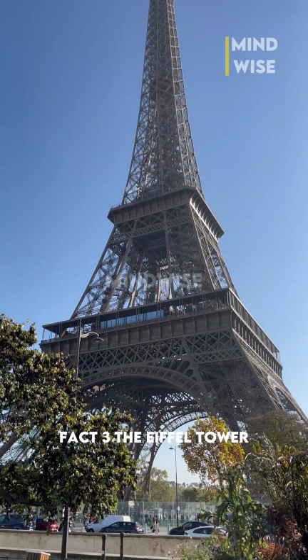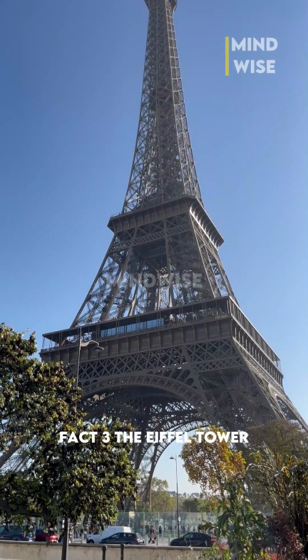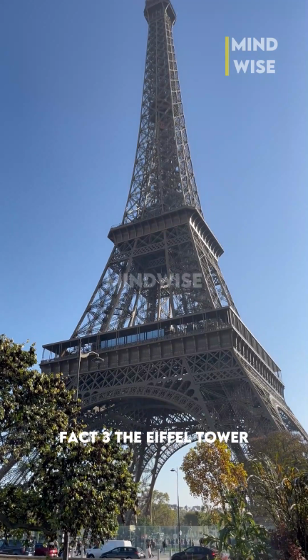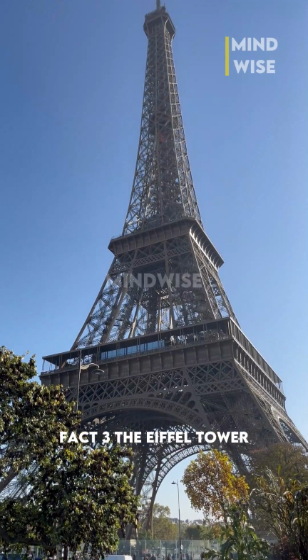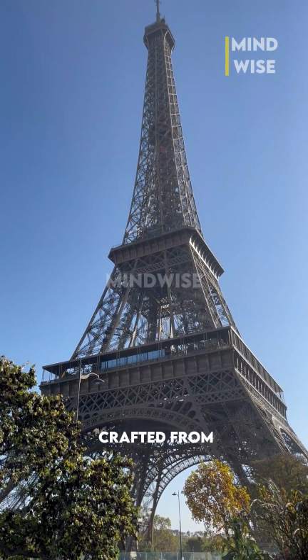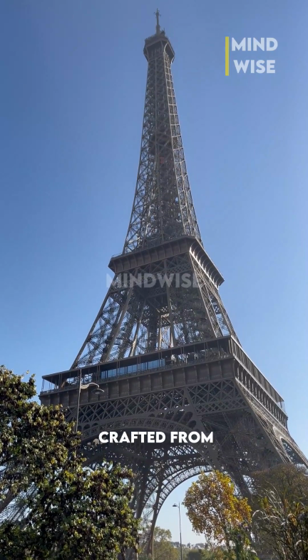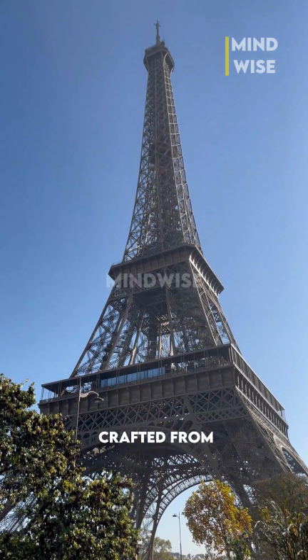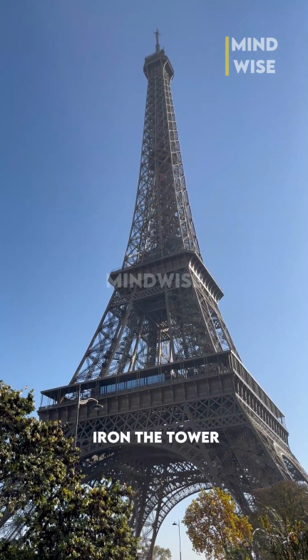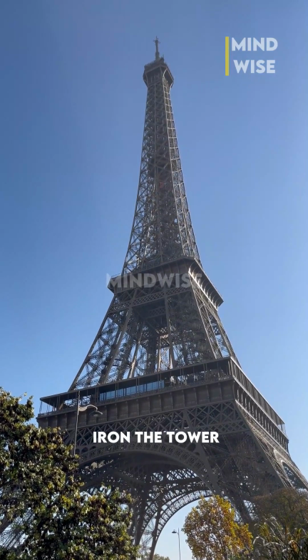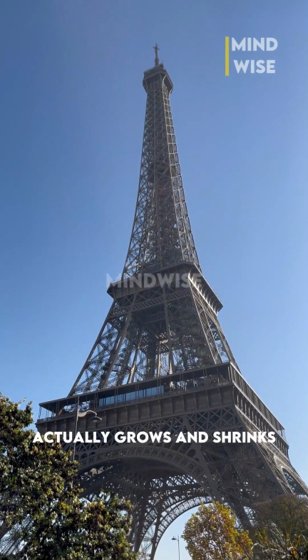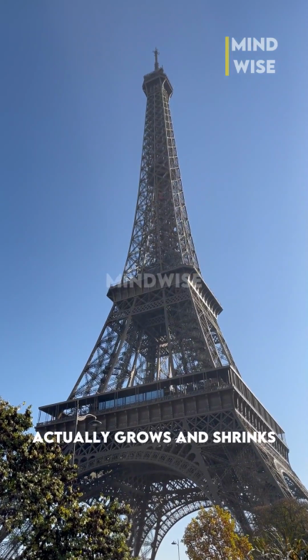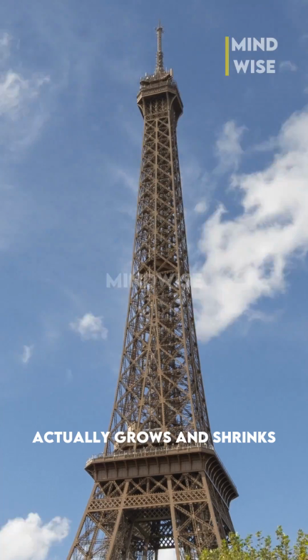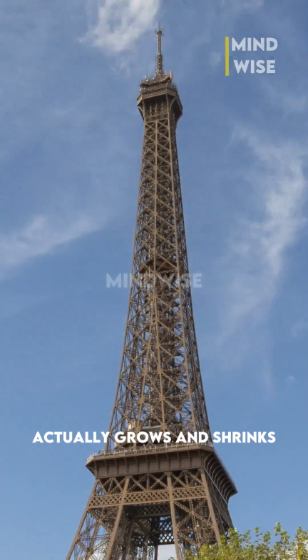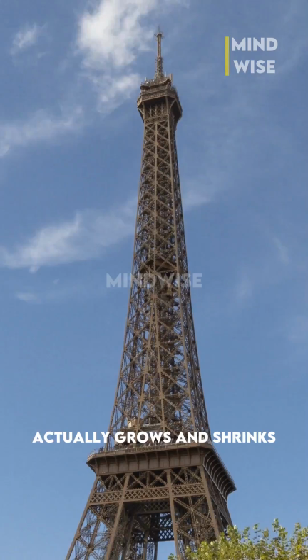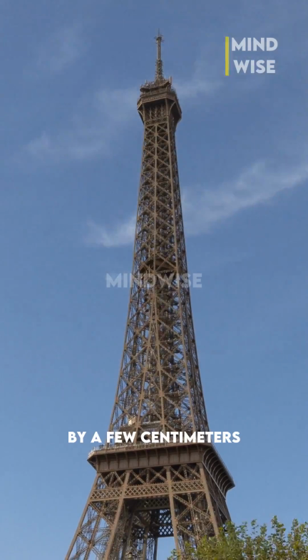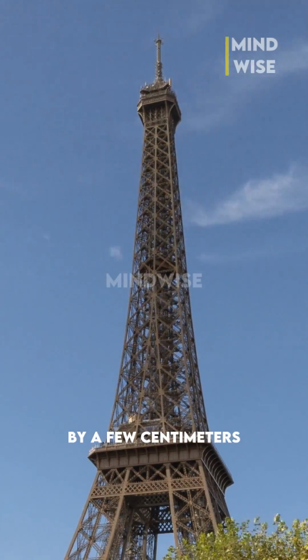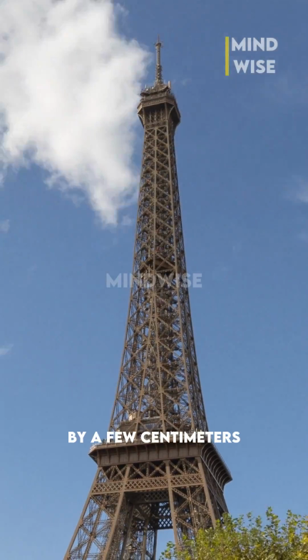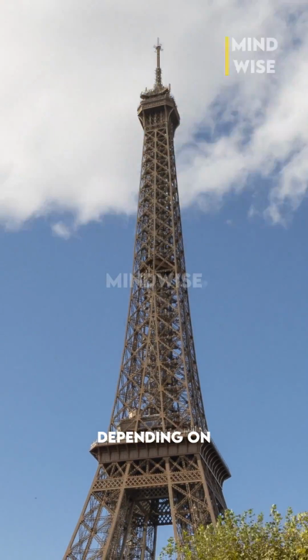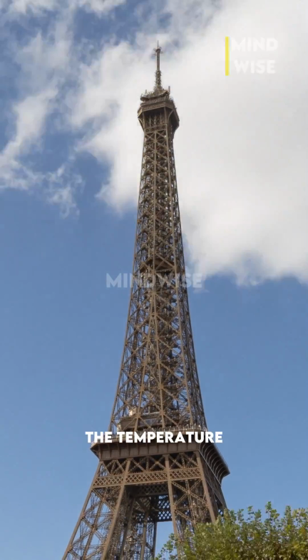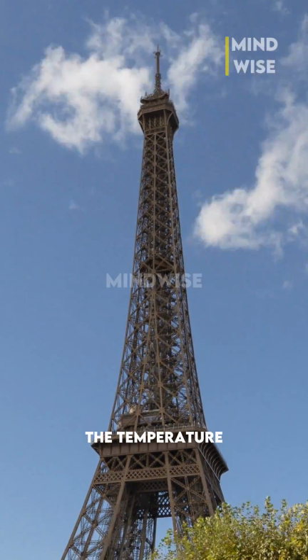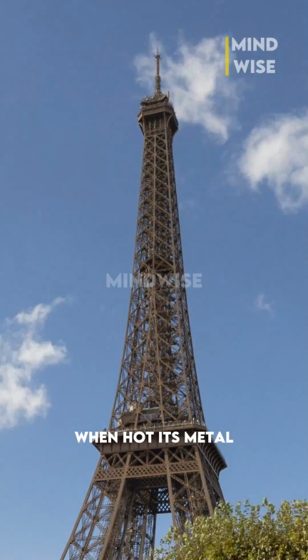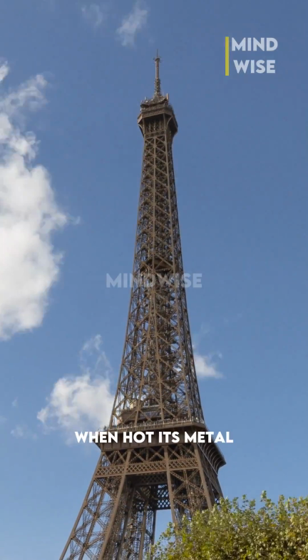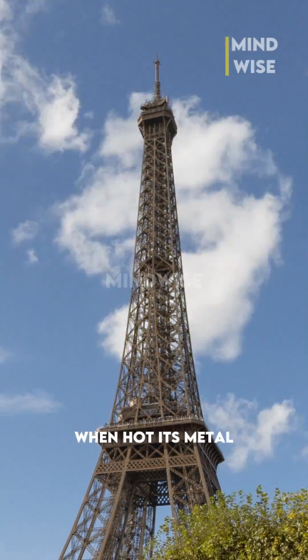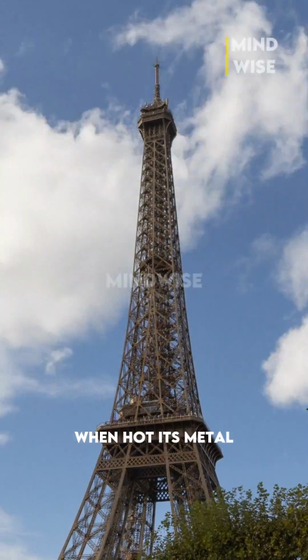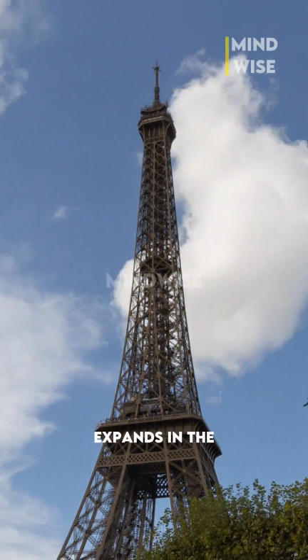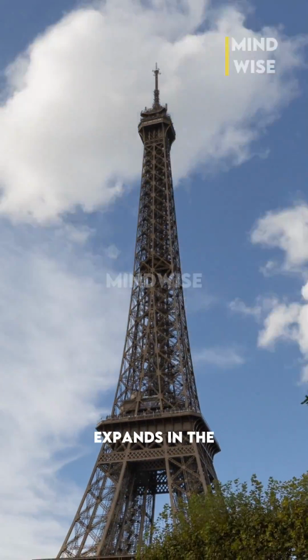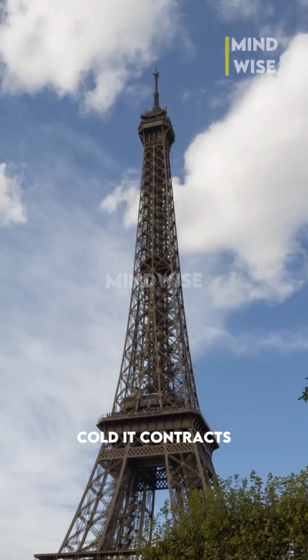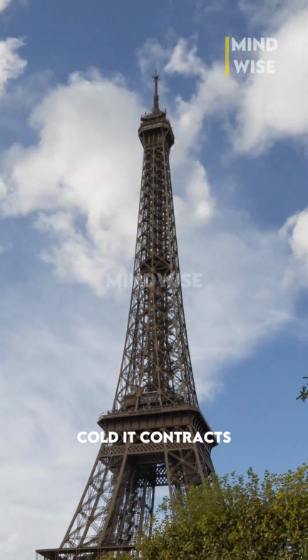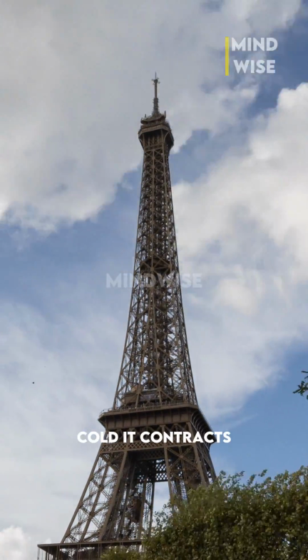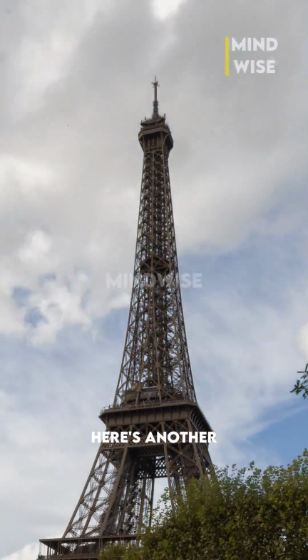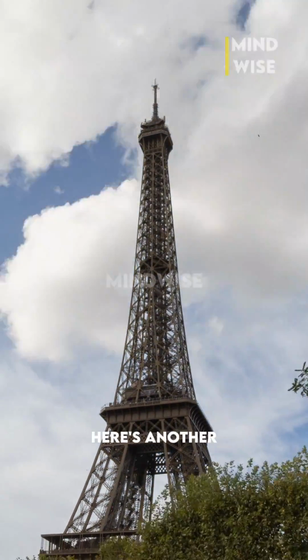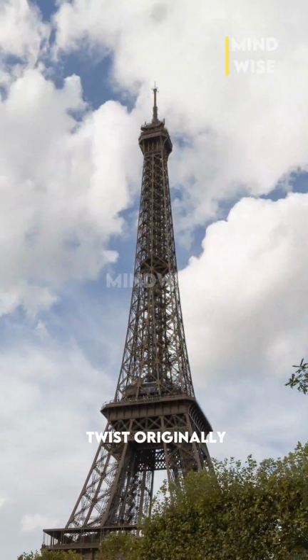Fact three: the Eiffel Tower. Crafted from iron, the tower actually grows and shrinks by a few centimeters depending on the temperature. When hot, its metal expands; in the cold, it contracts.